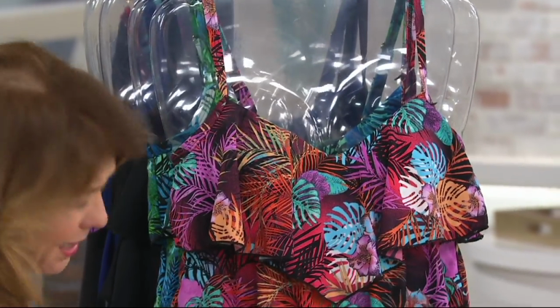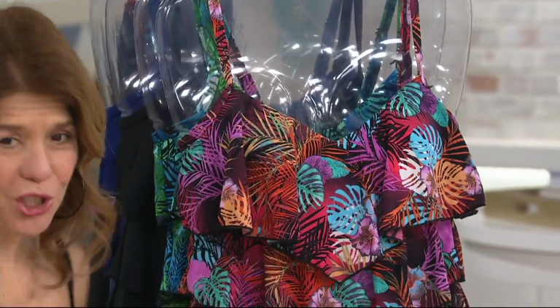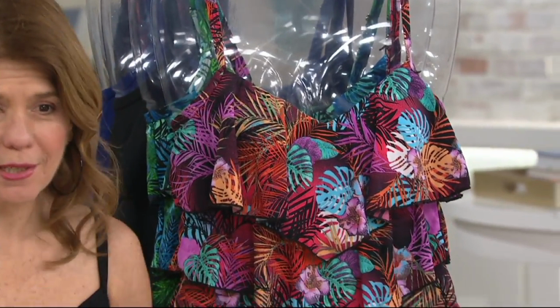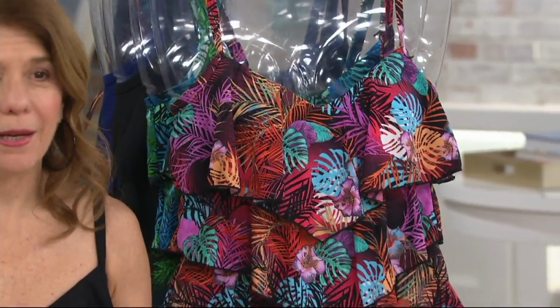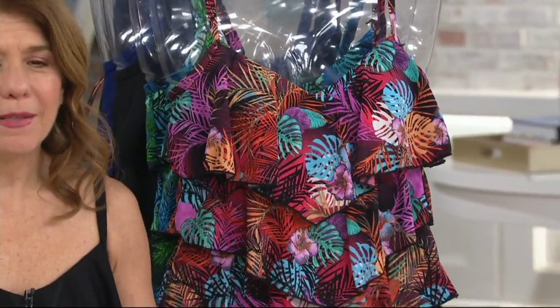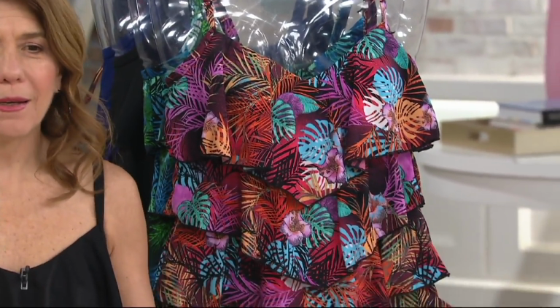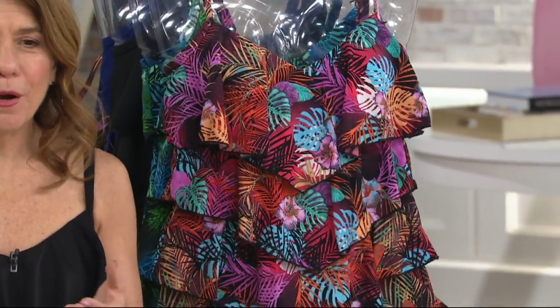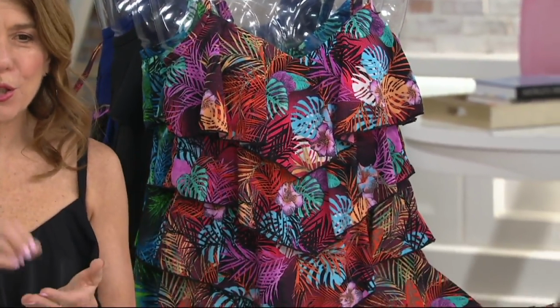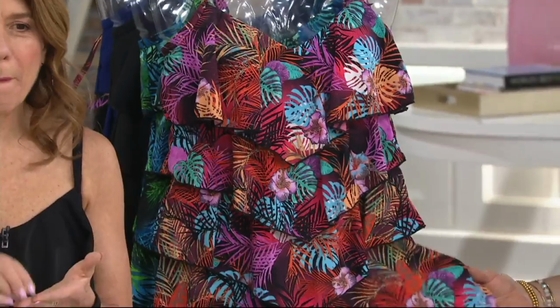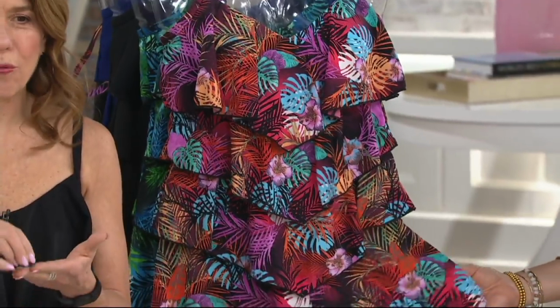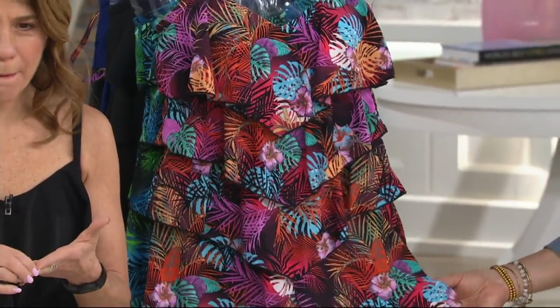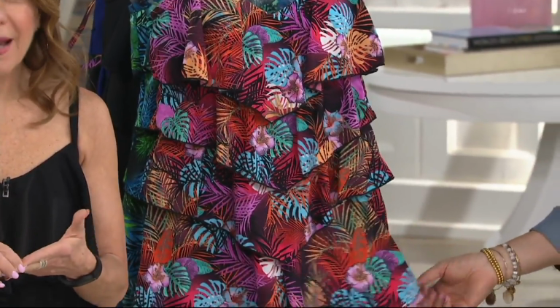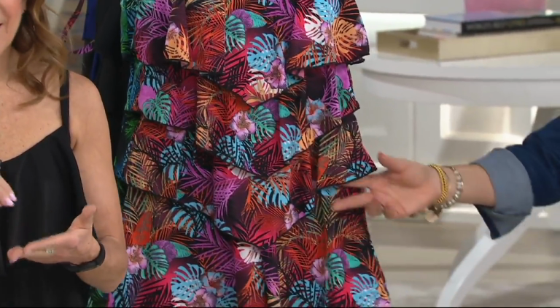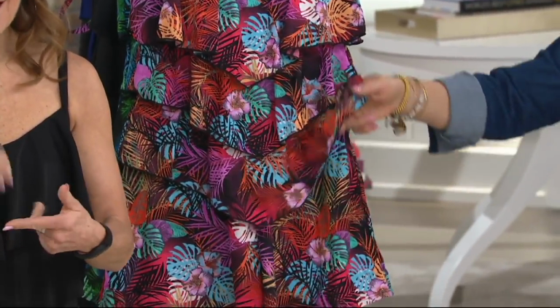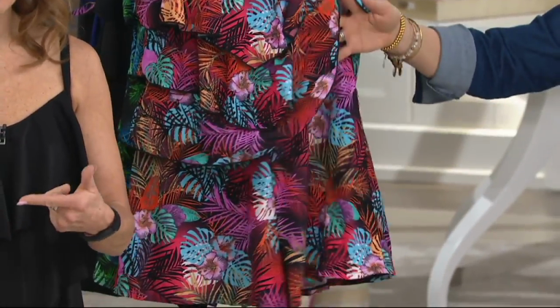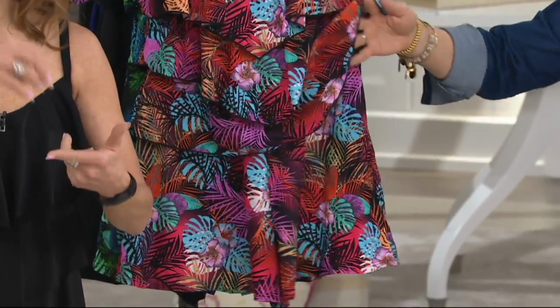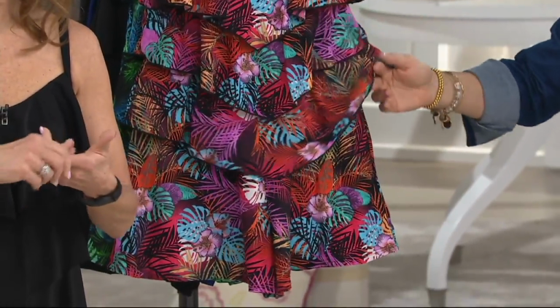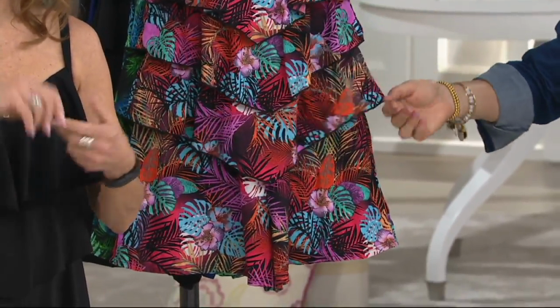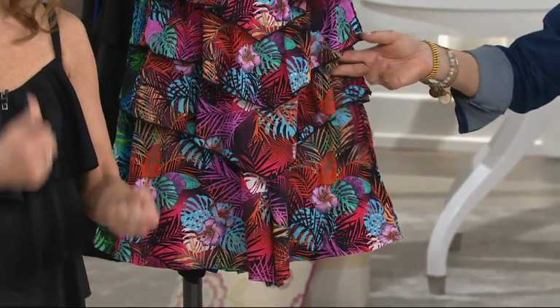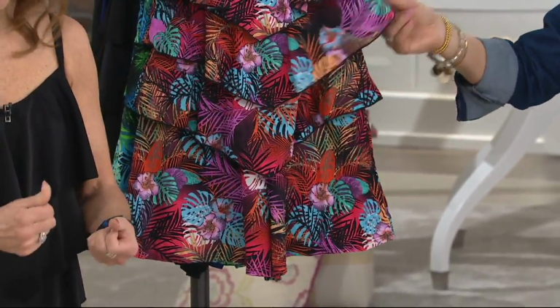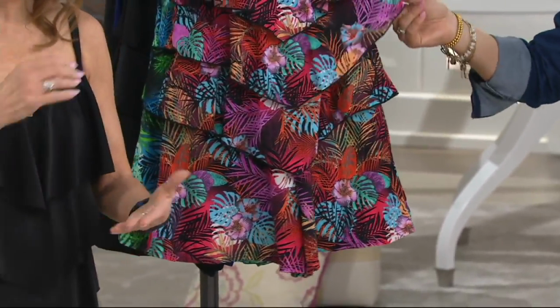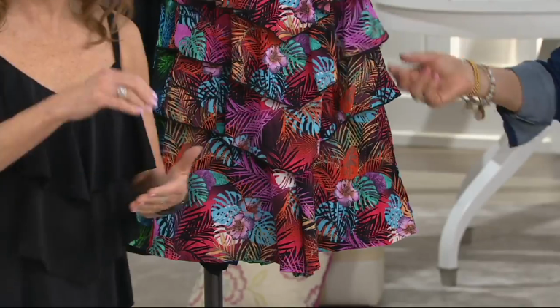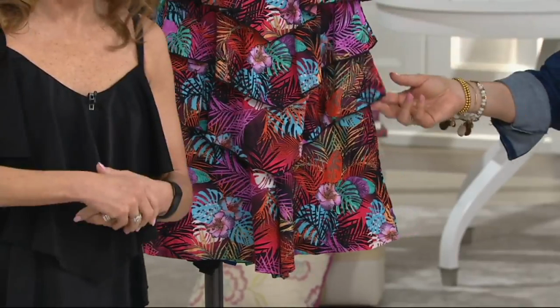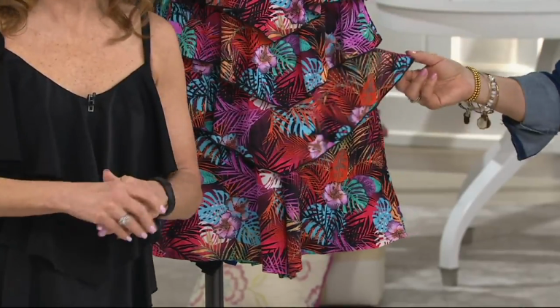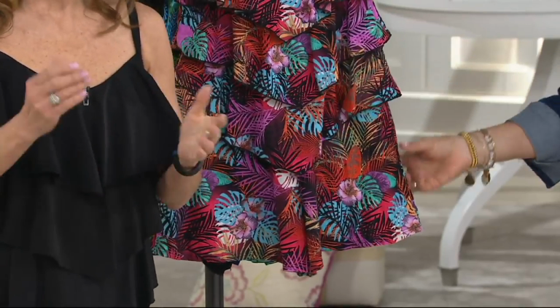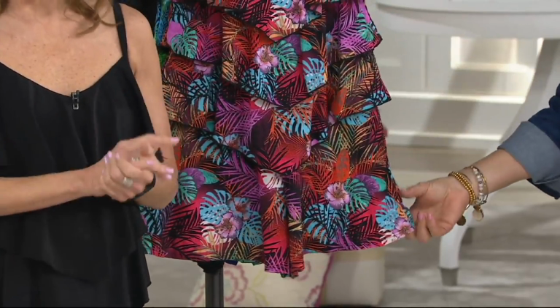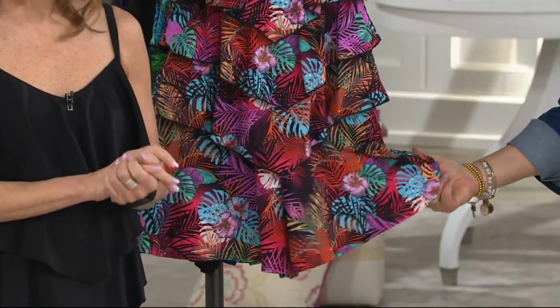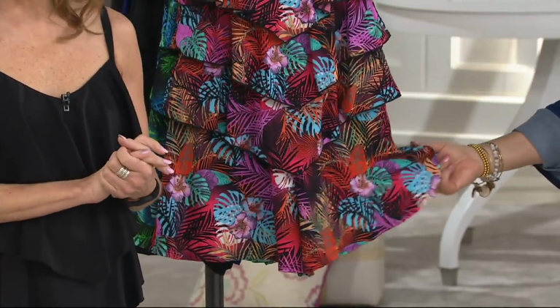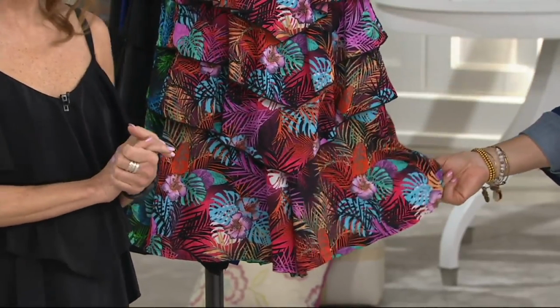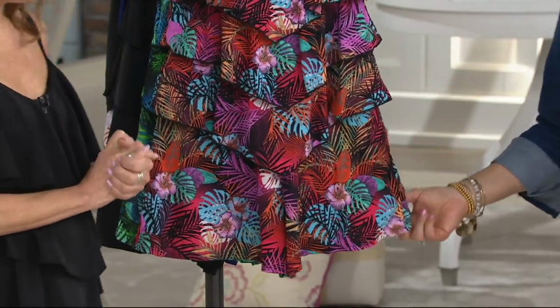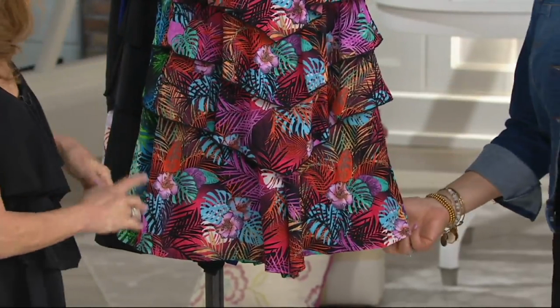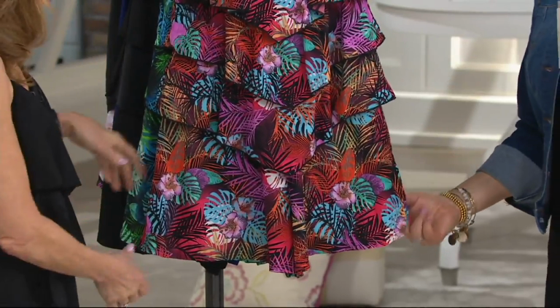This is the most genius thing — it's a swim romper. It's the hottest fashion trend, a romper, and we made it into a swimsuit. It is just so figure-flattering and wonderful.